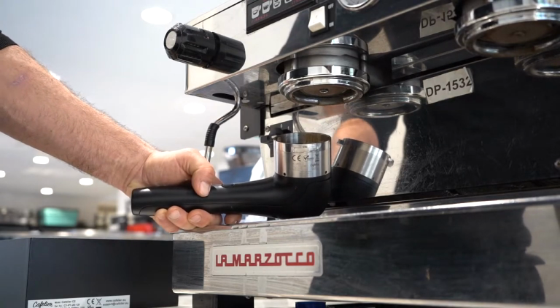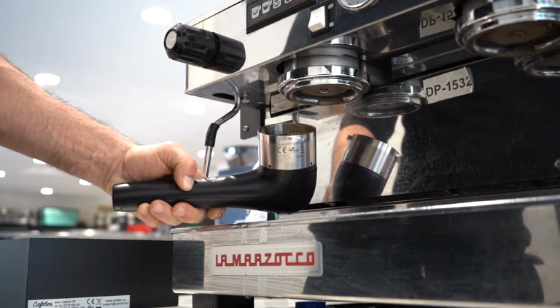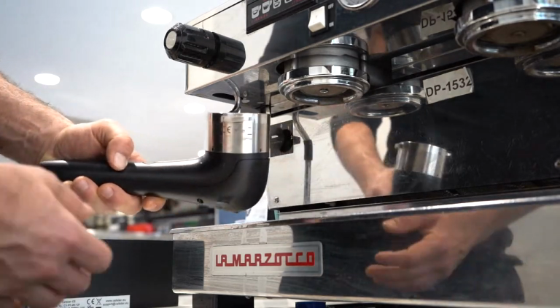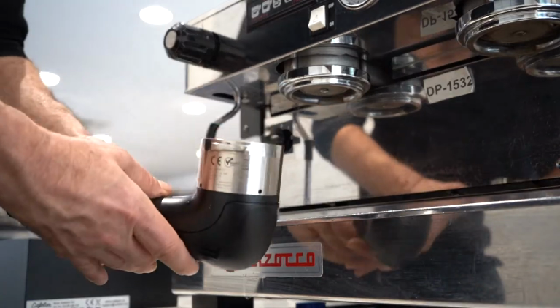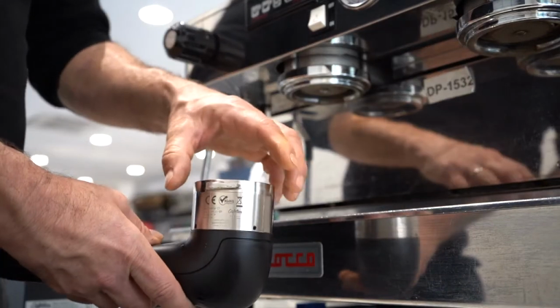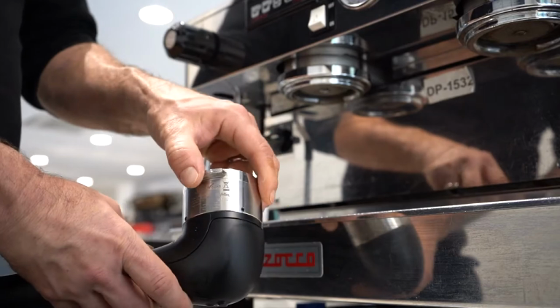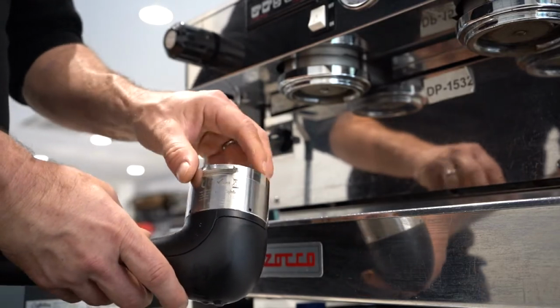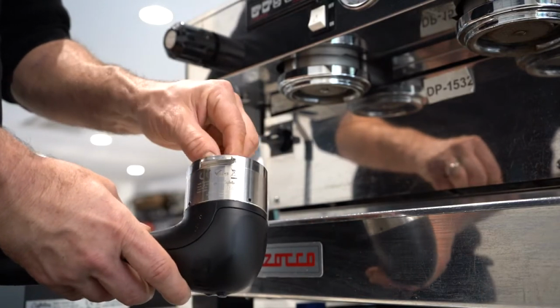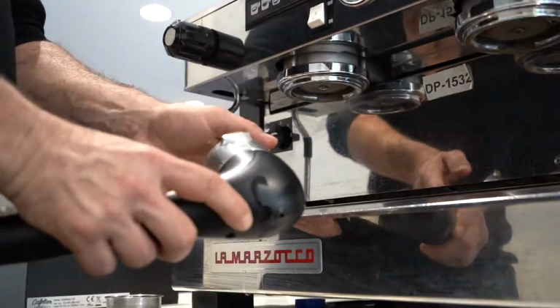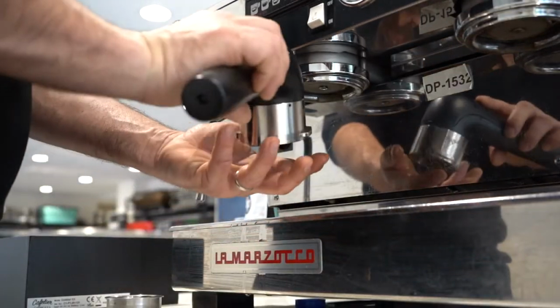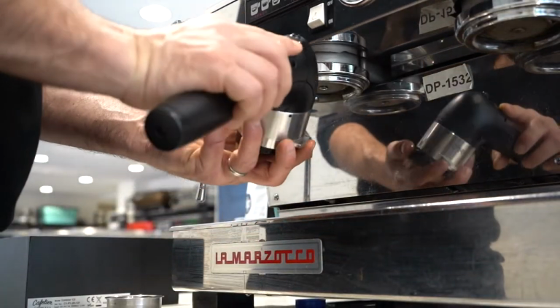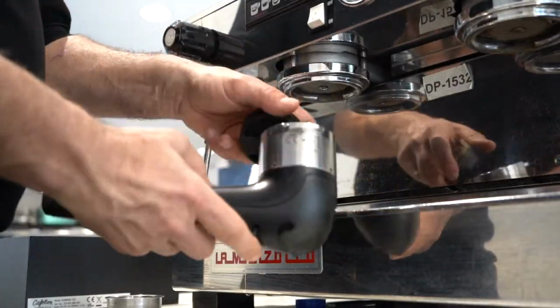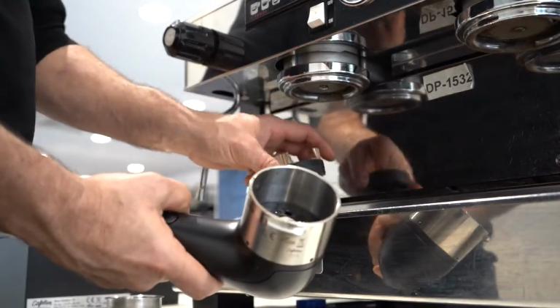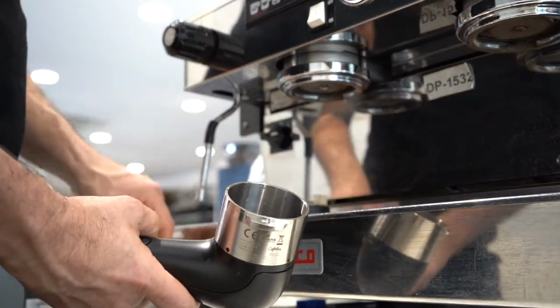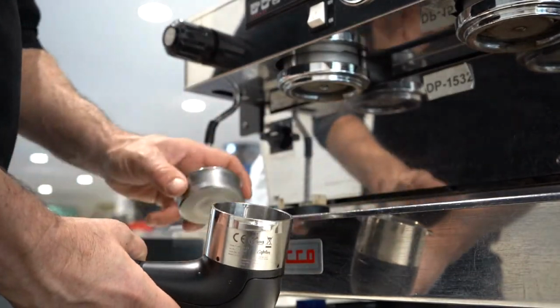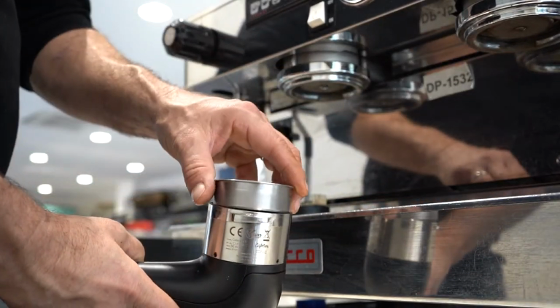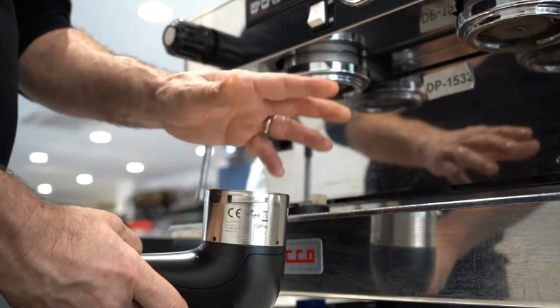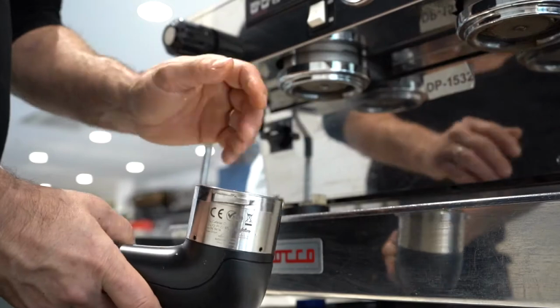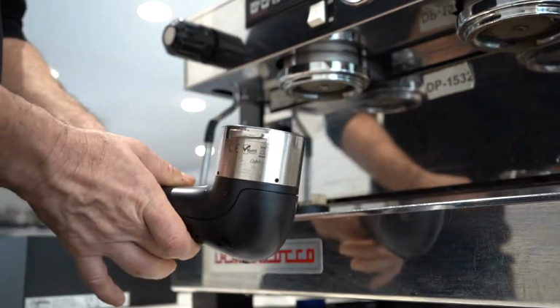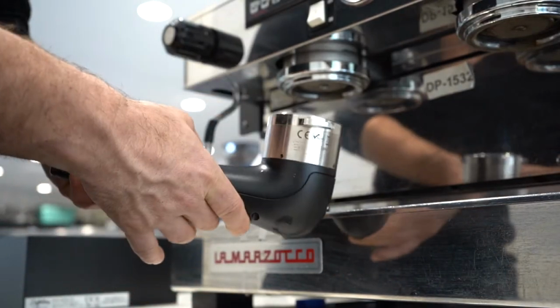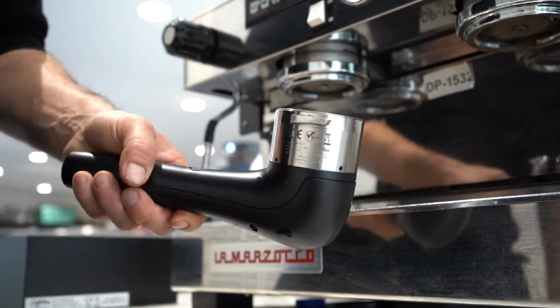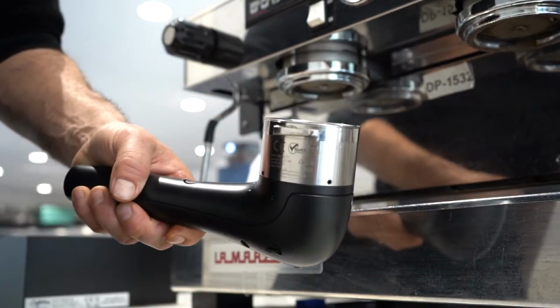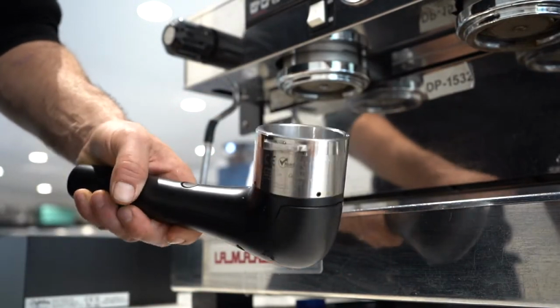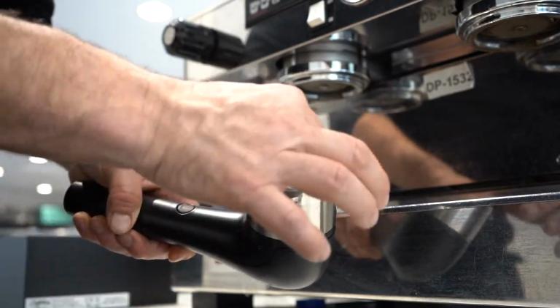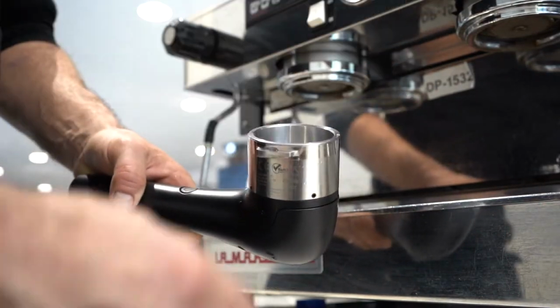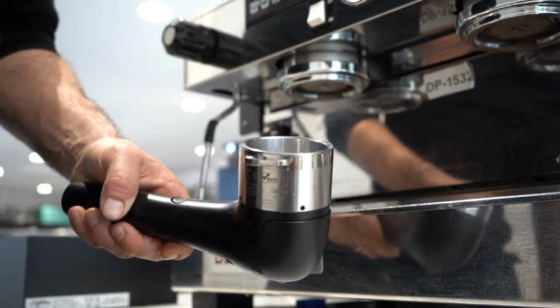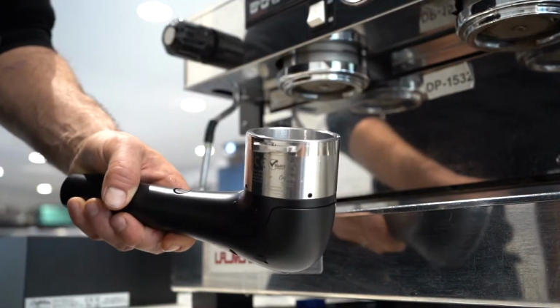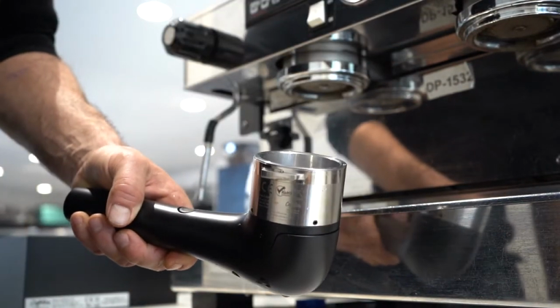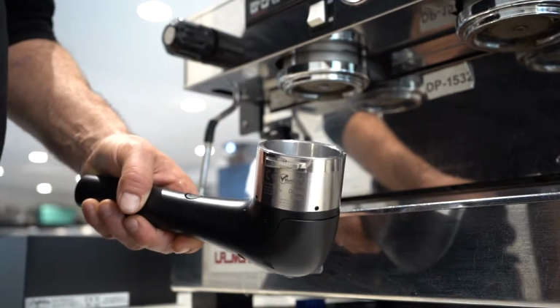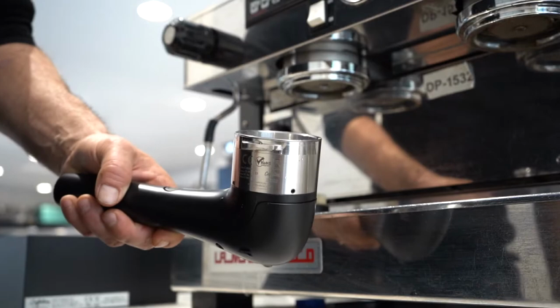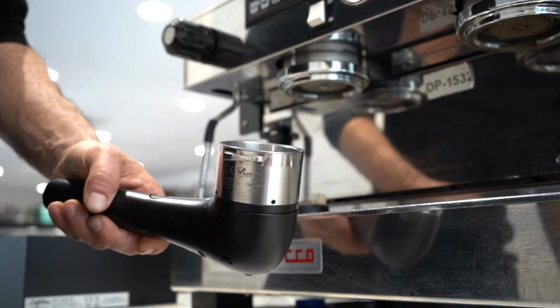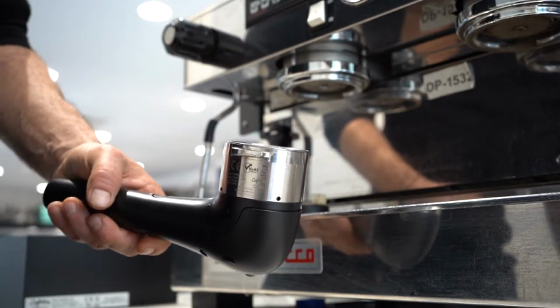Once you've done that, you just take off that handle part. That's going to come out, and then we put in the blind and we can back flush with water, or we can add our Evo coffee cleaner if we want to do that at the end of the shift.